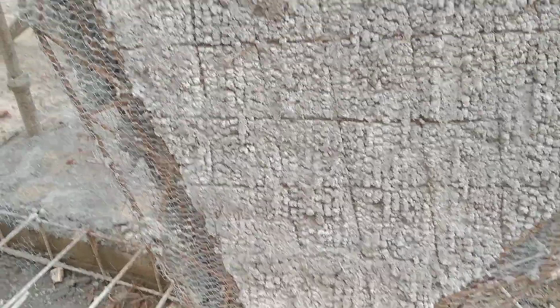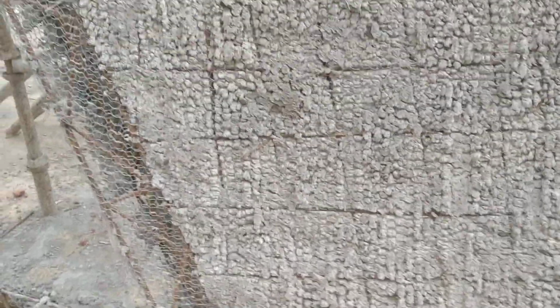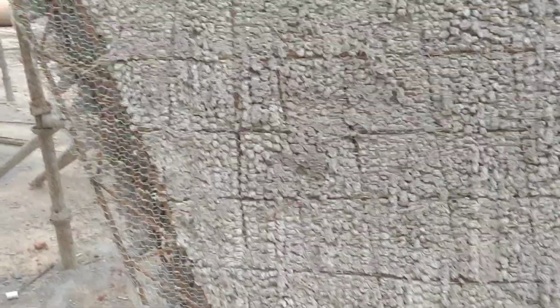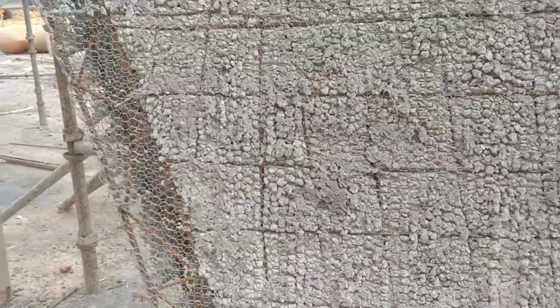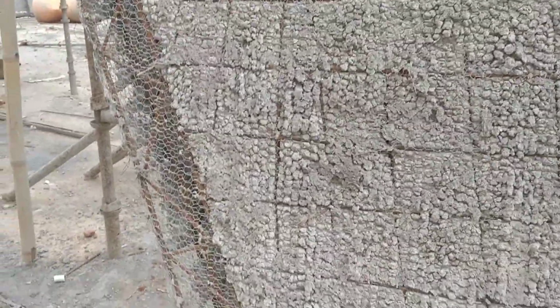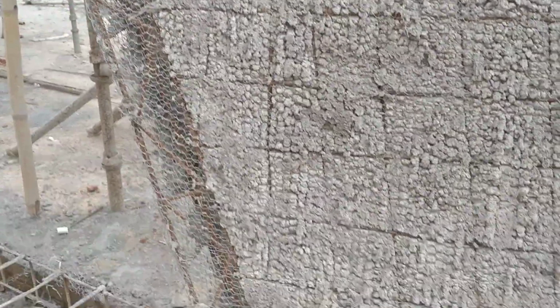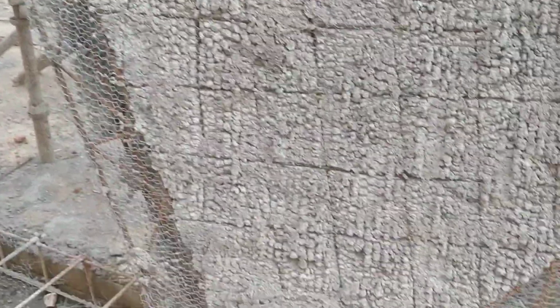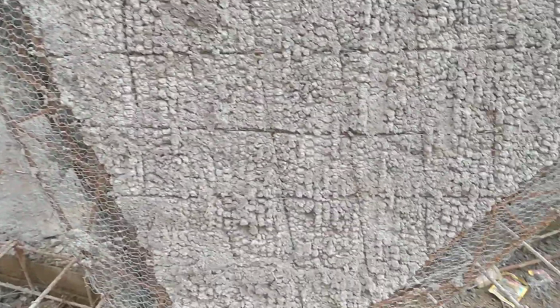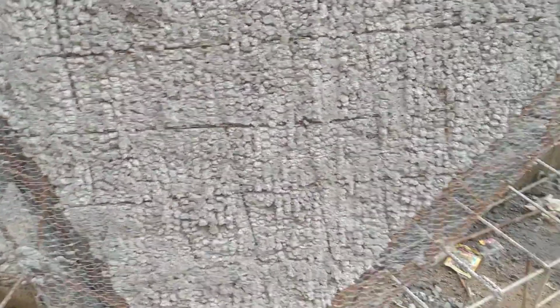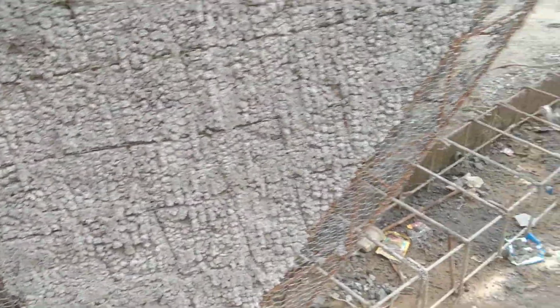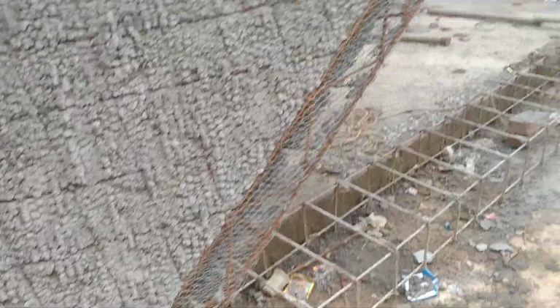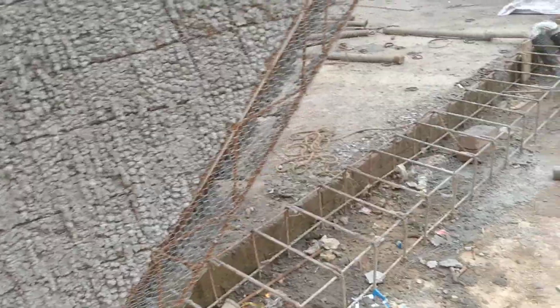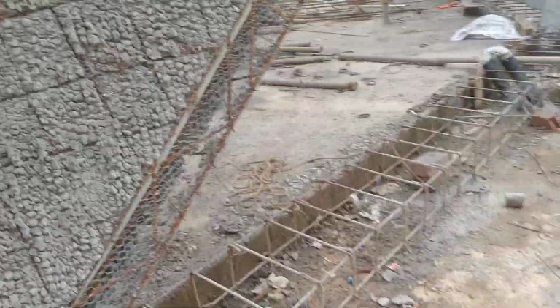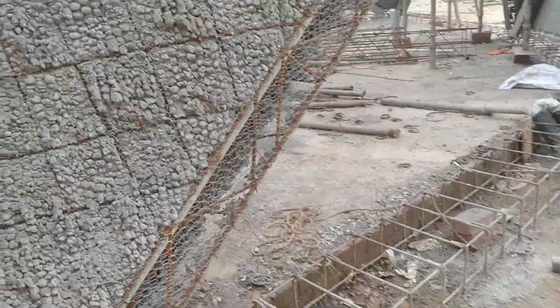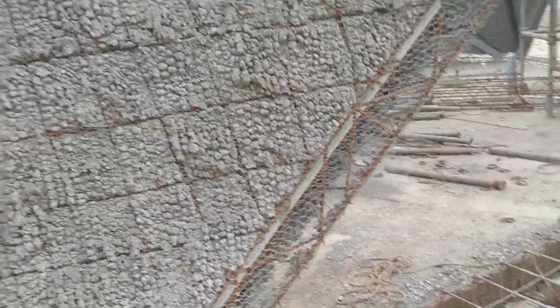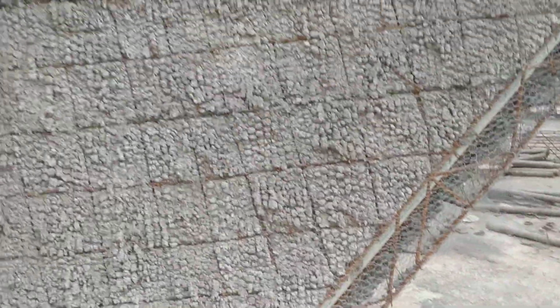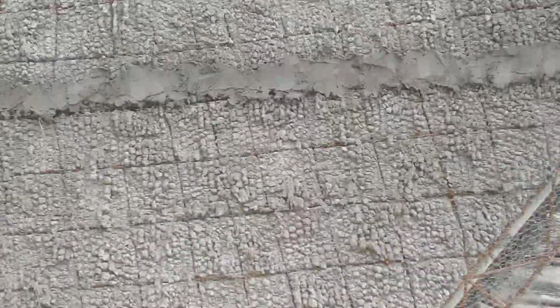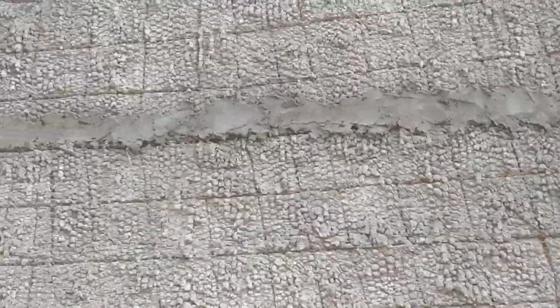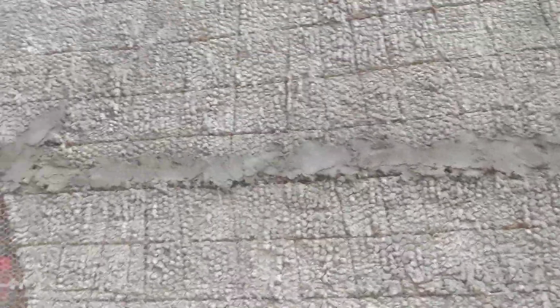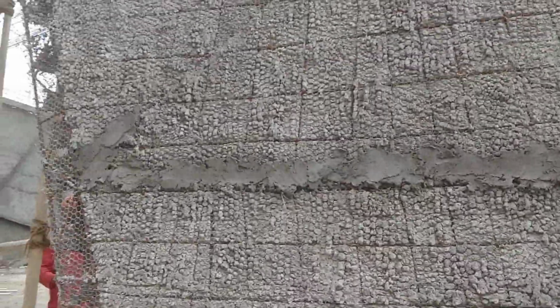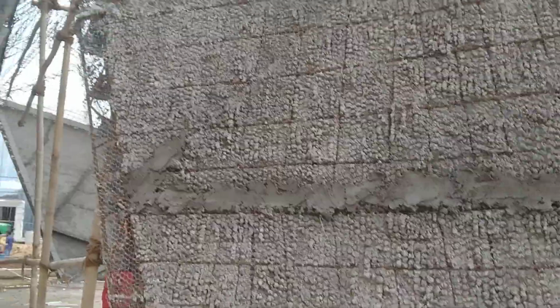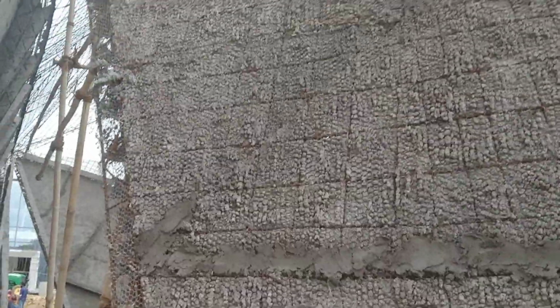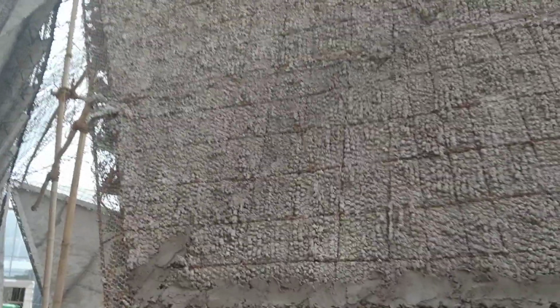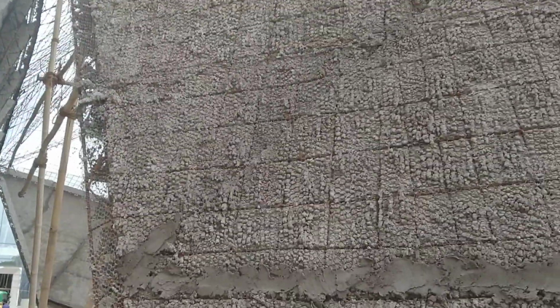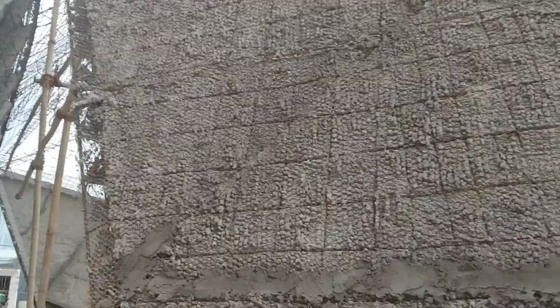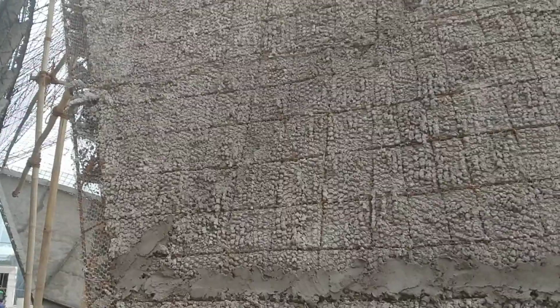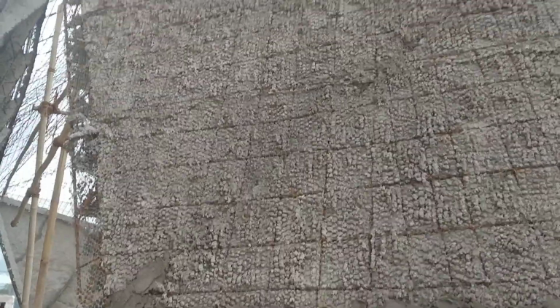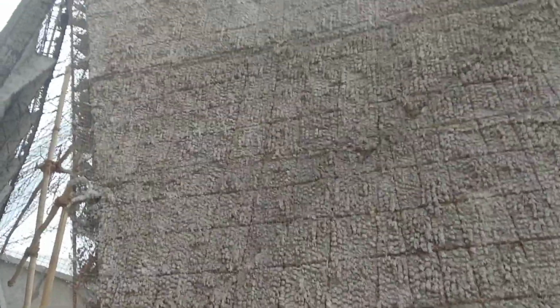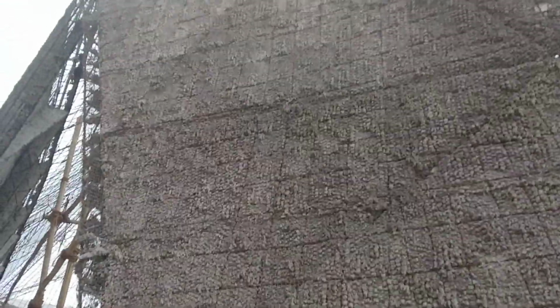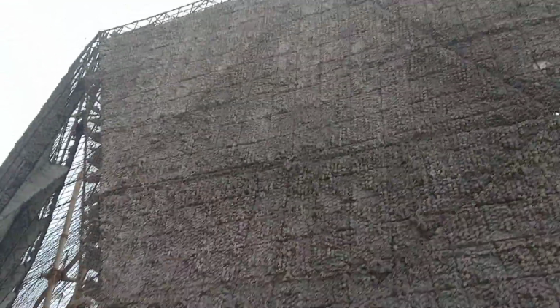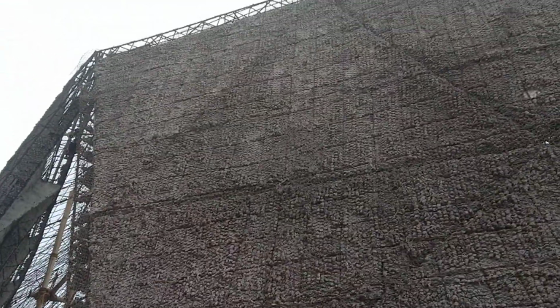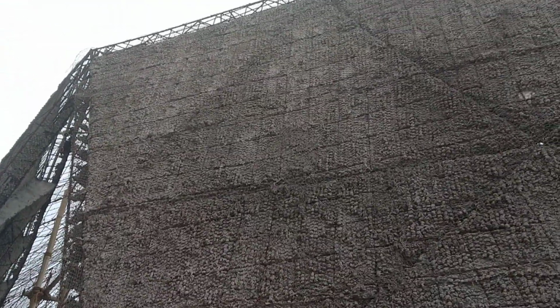Hi, this is Chandra and you're watching Chandra's Magic. This is a one-stop channel for all the ferrocement structures that we do. As you can see, this is the outer layer of the ferrocement wall panels.